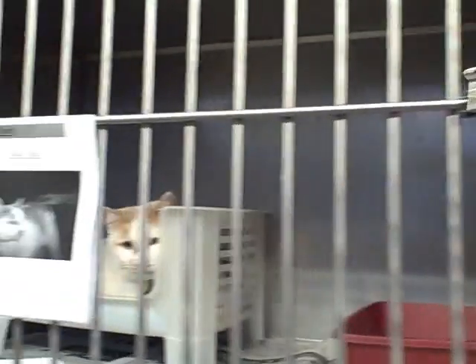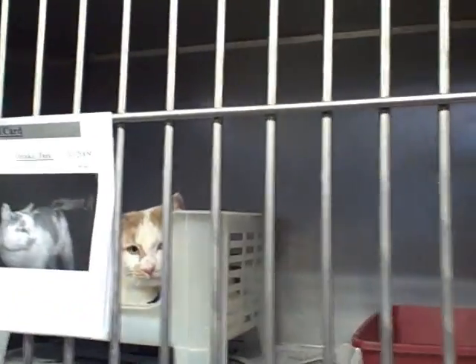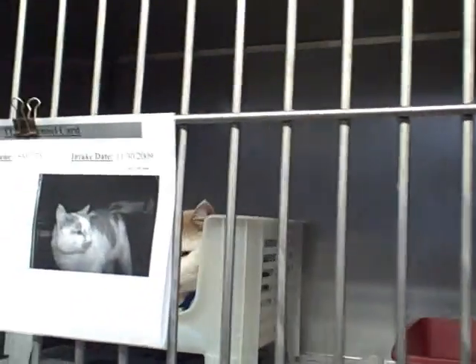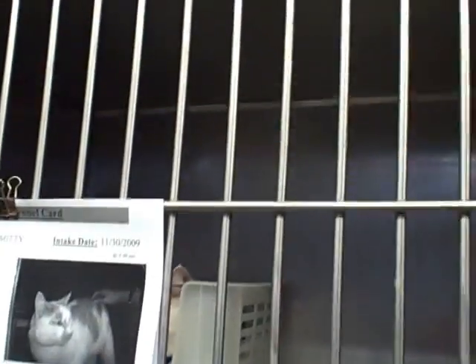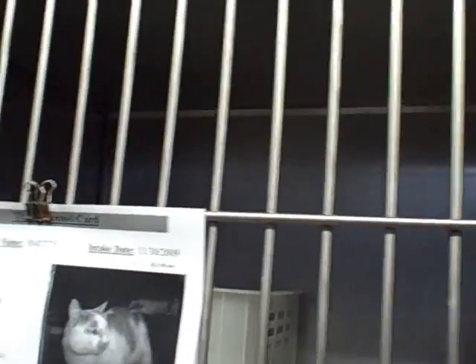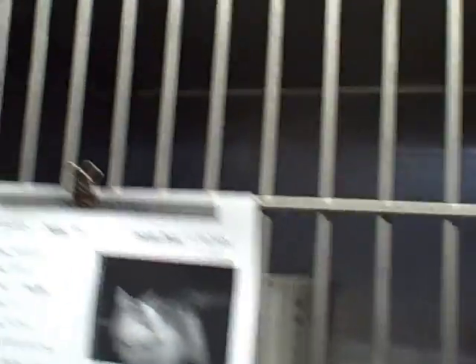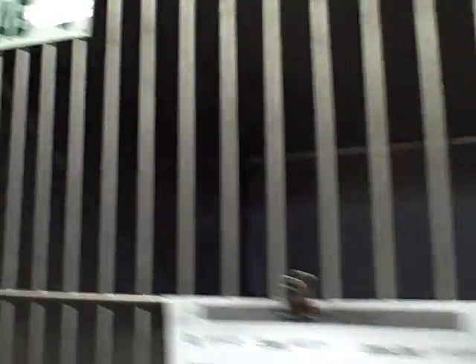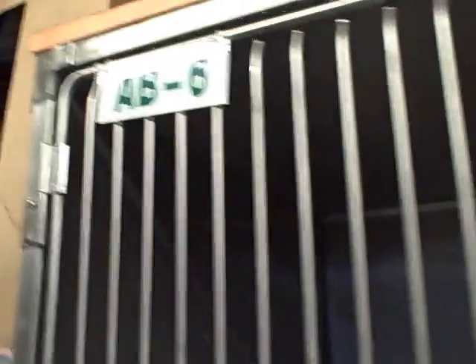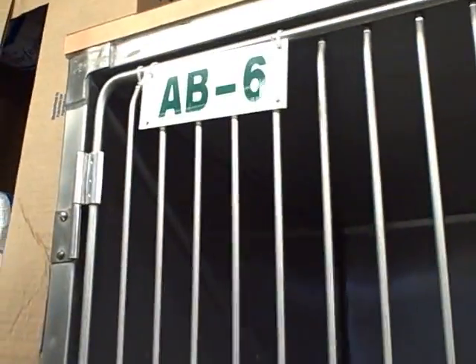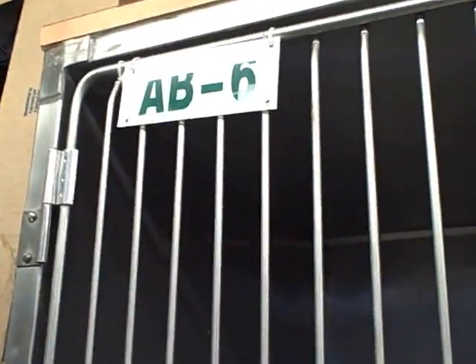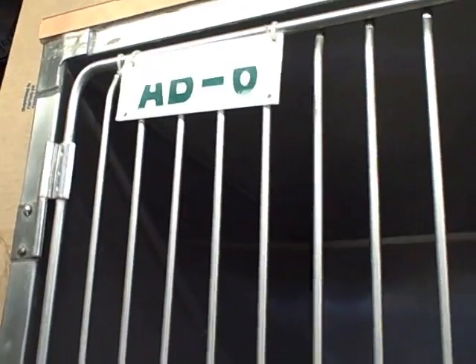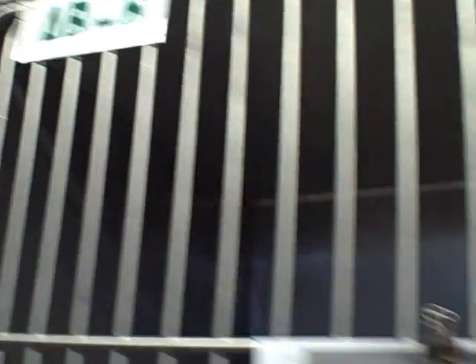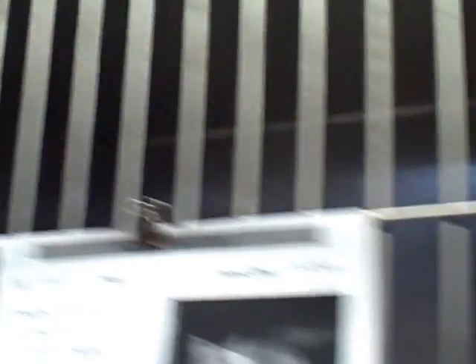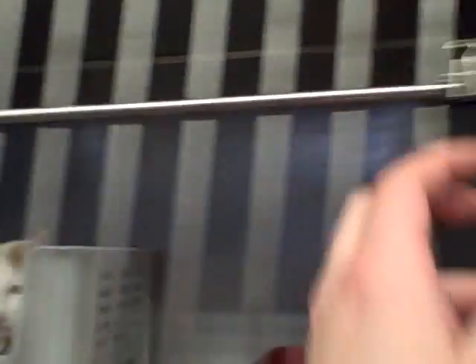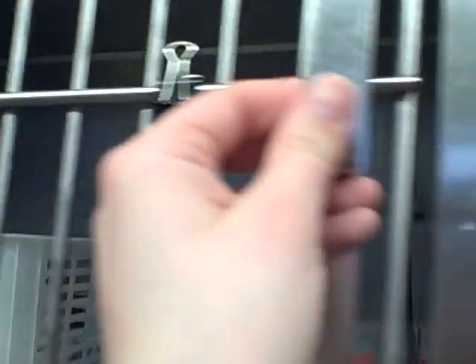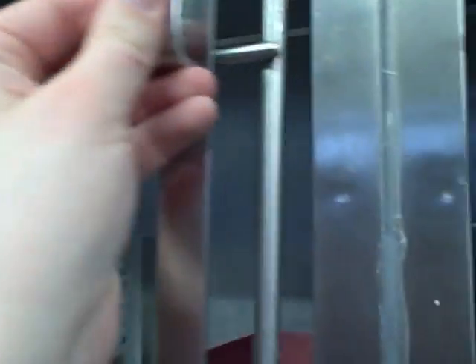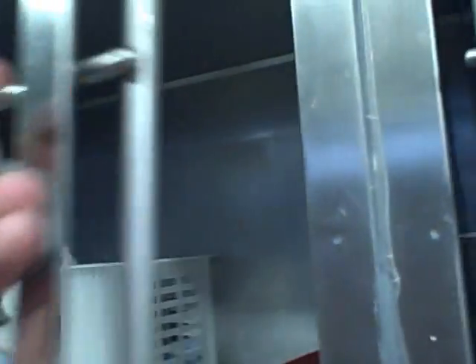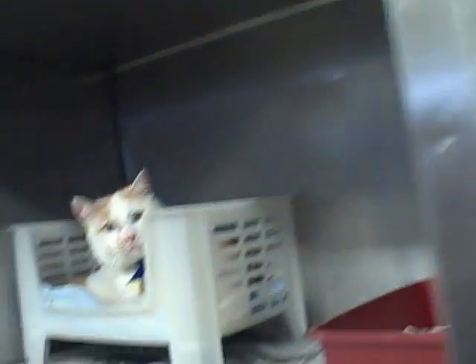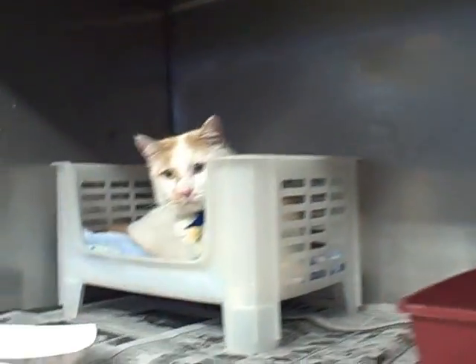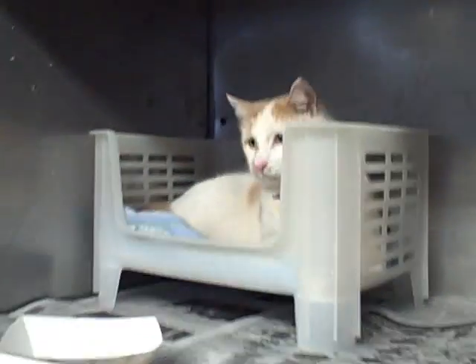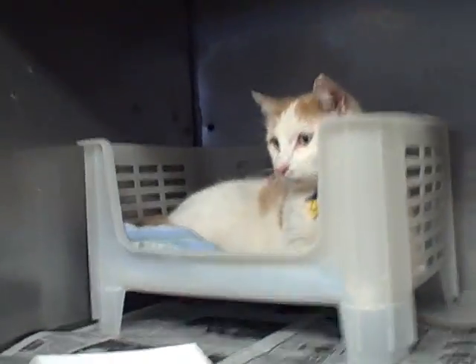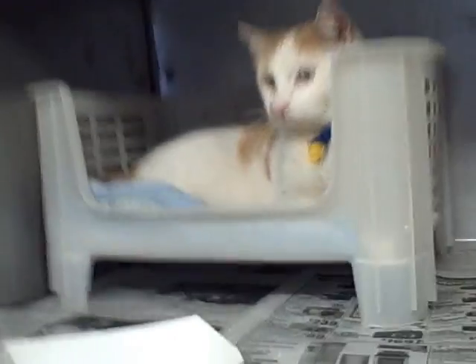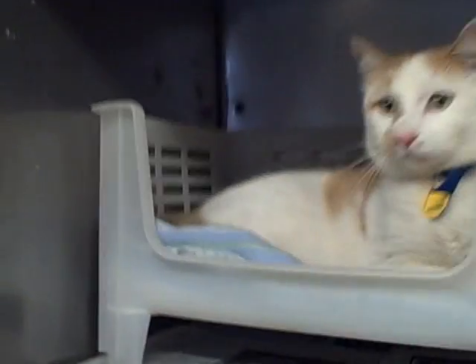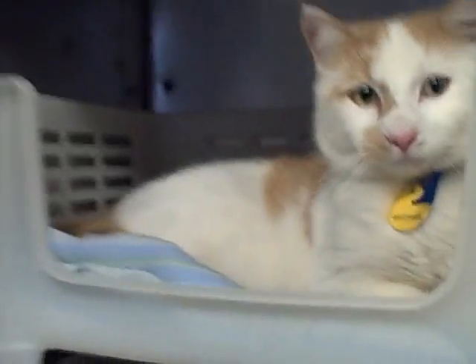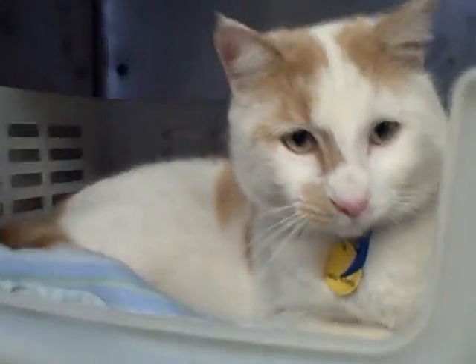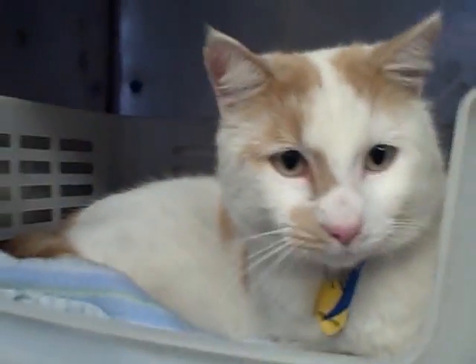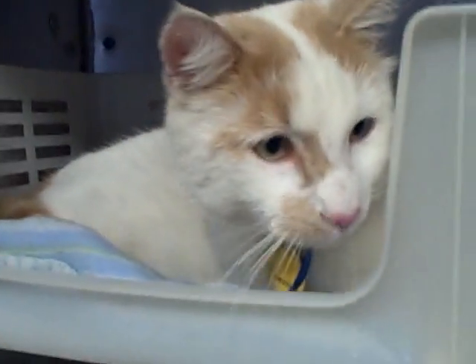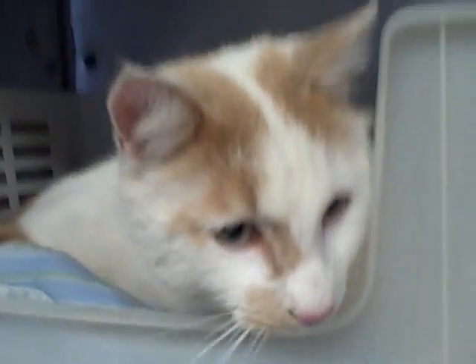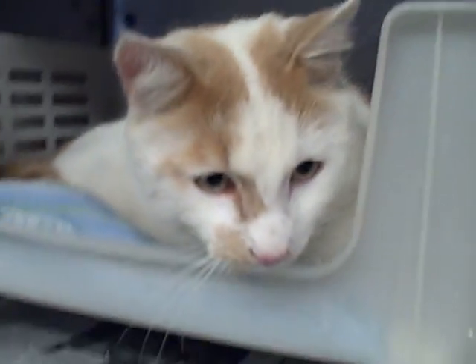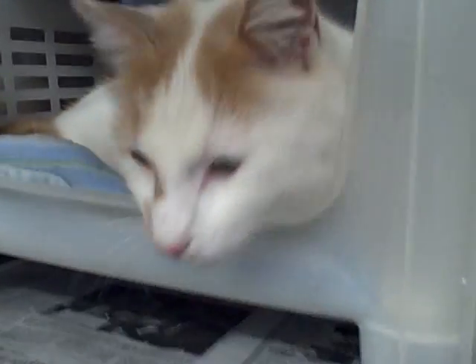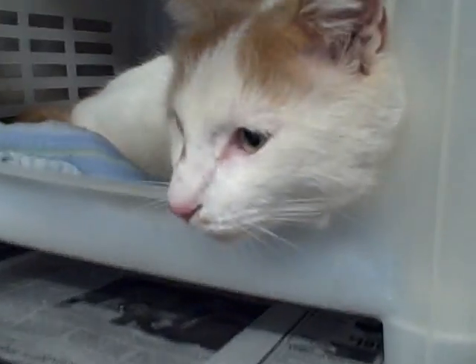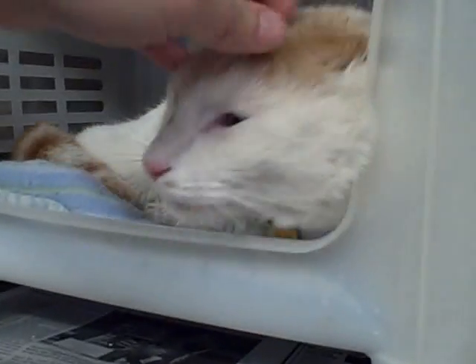Up here we have Smitty, Adoption Building Cage 6. He's got medium-length hair. He's a very nice guy as well.